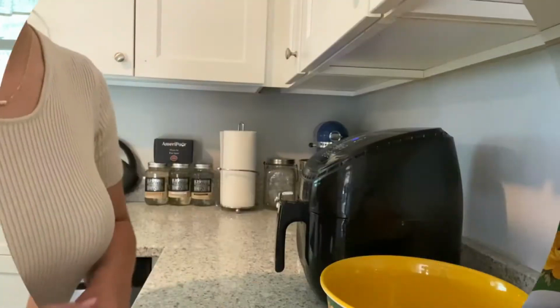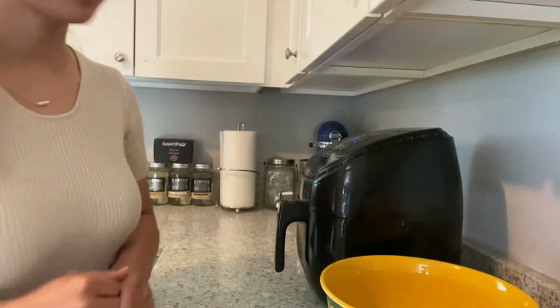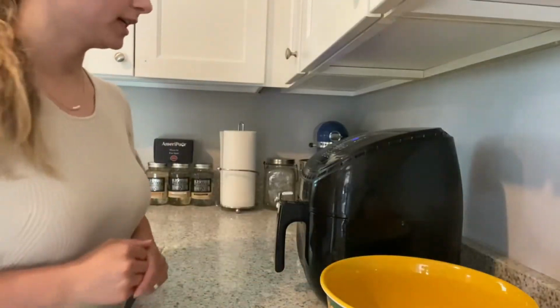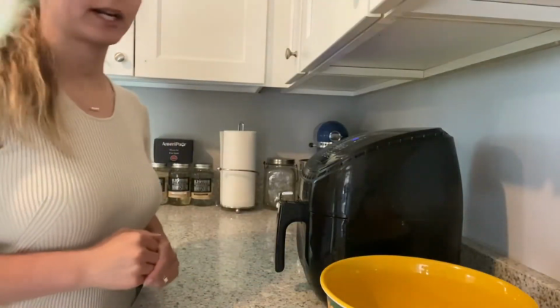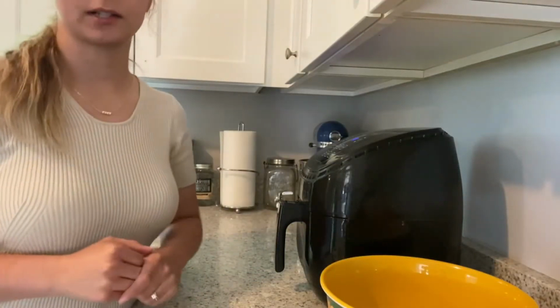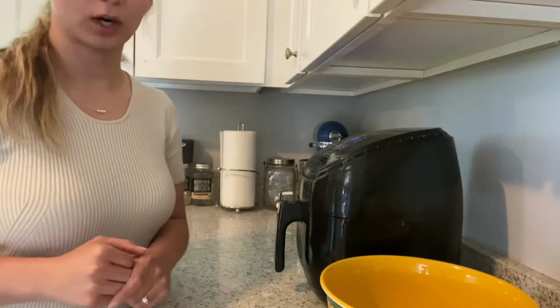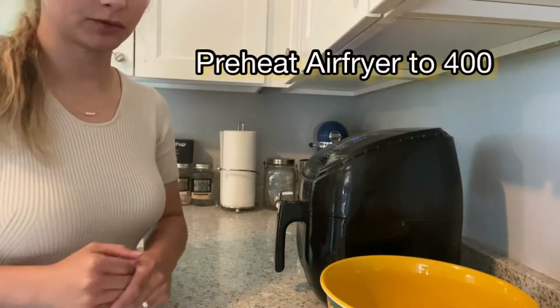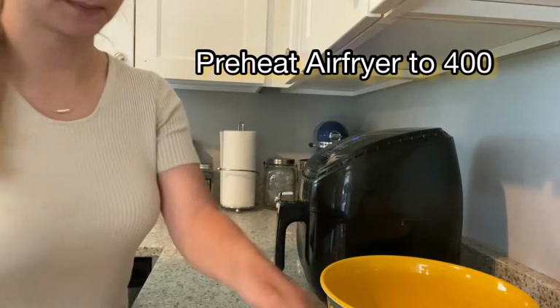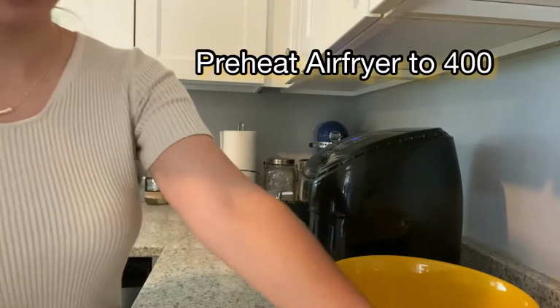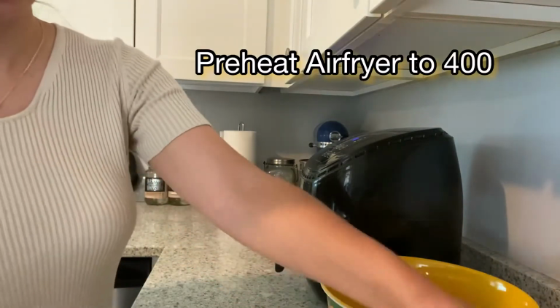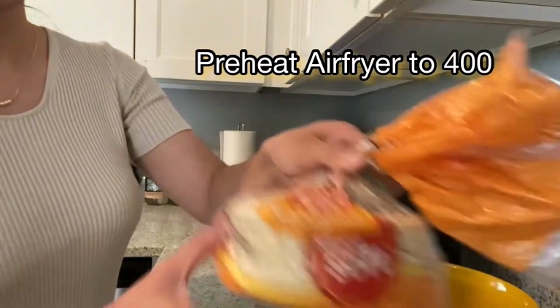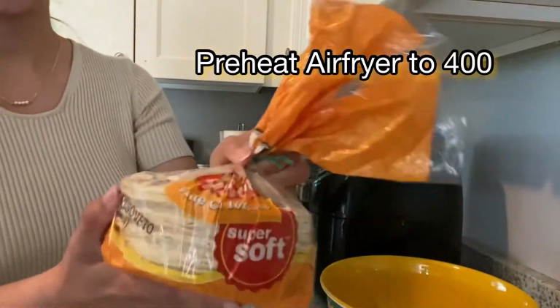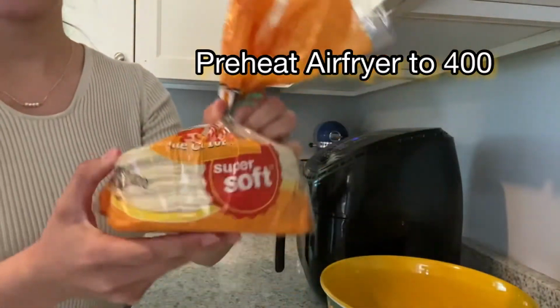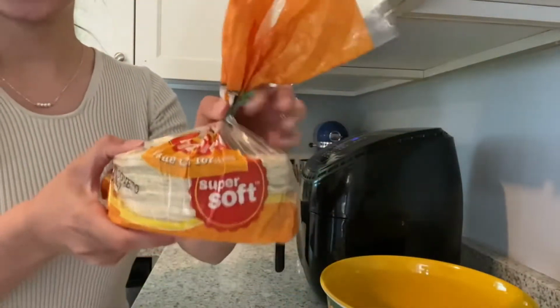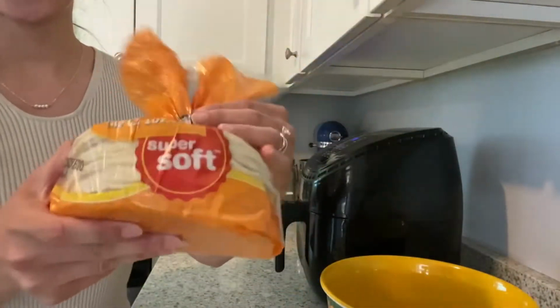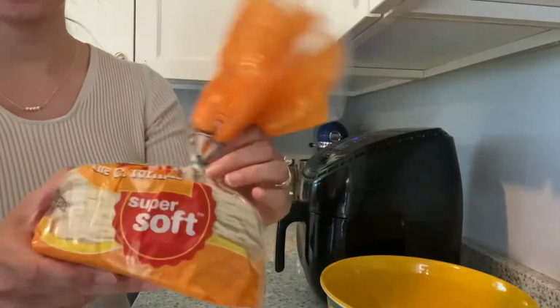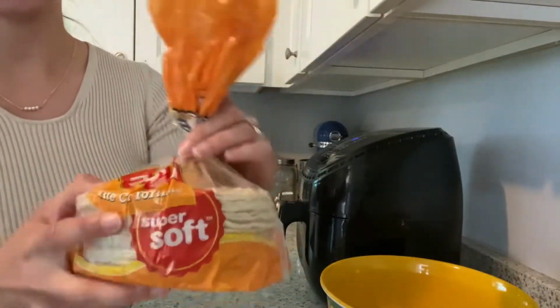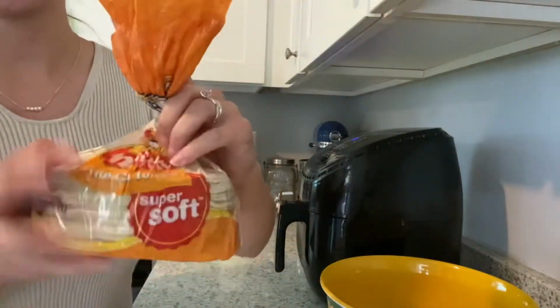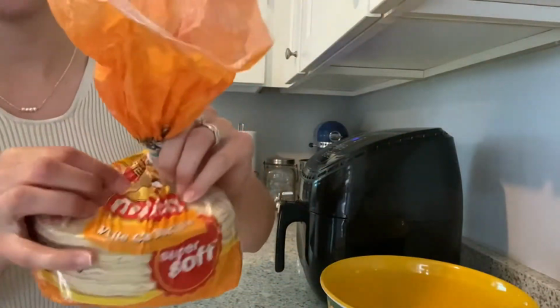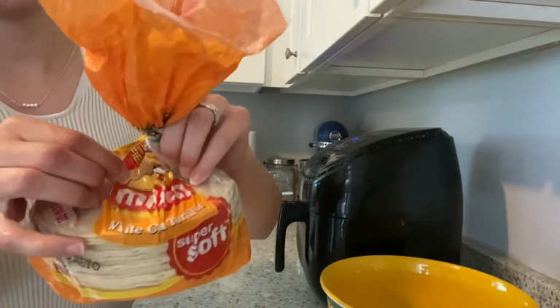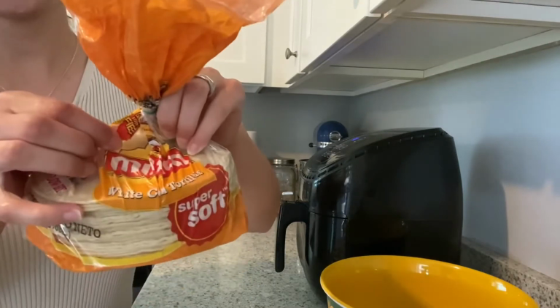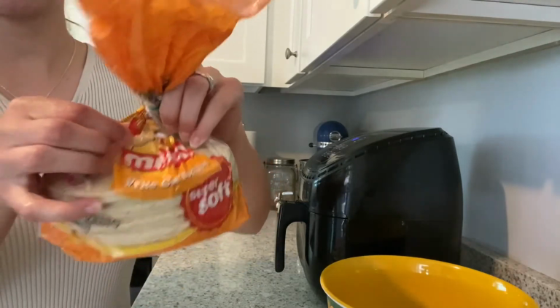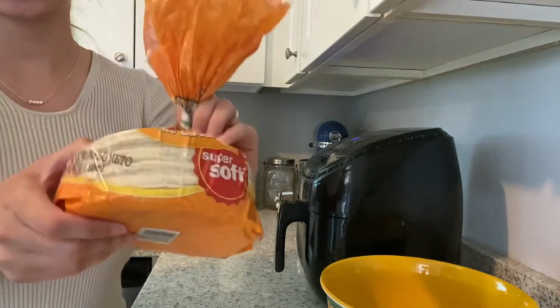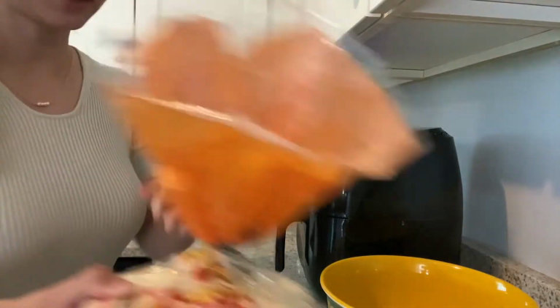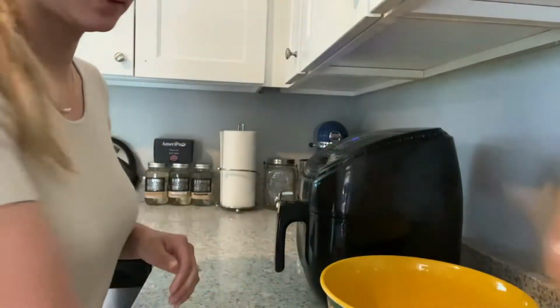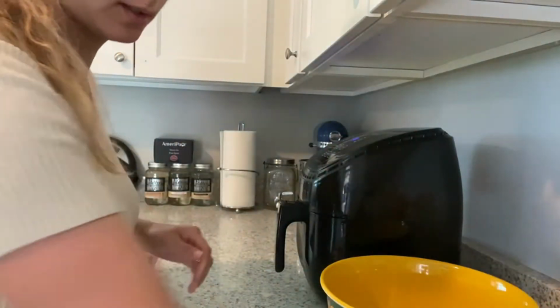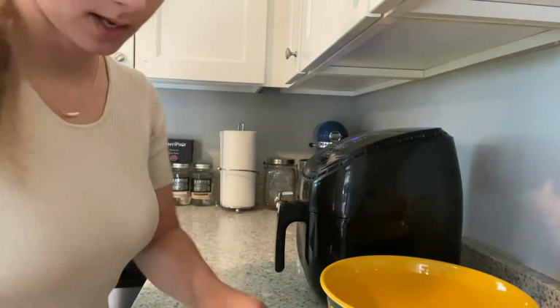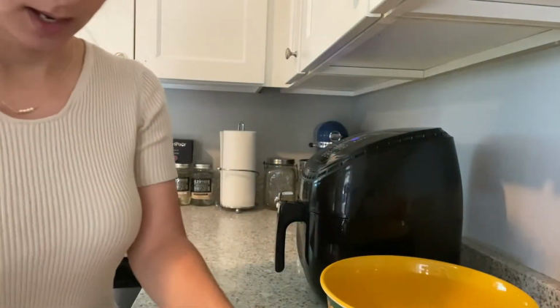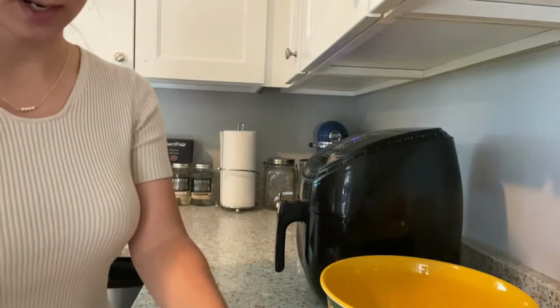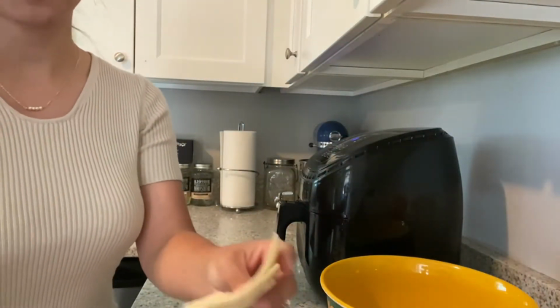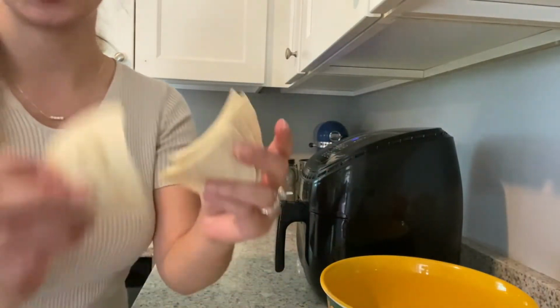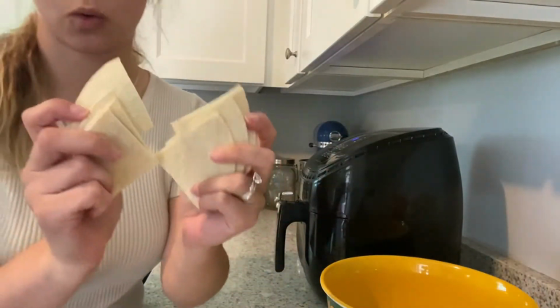I preheated my air fryer to 400 degrees and I have a big stack of these white corn tortillas and I've cut them into quarters.